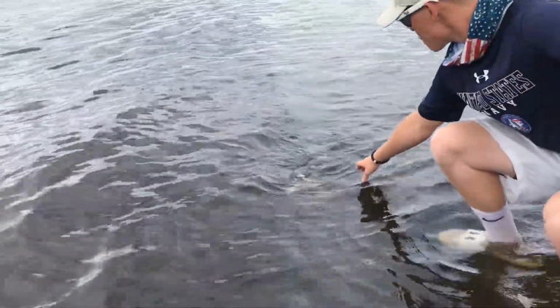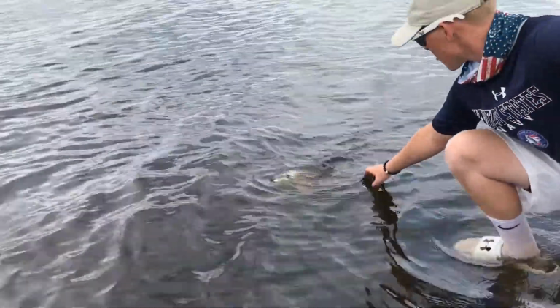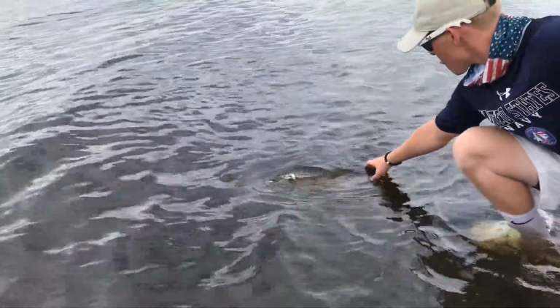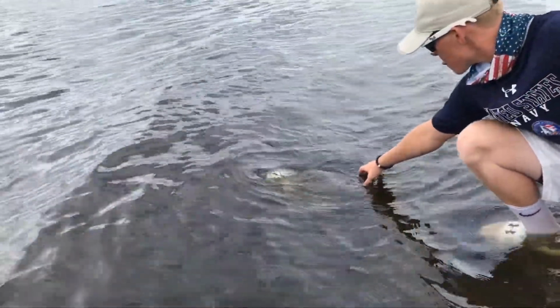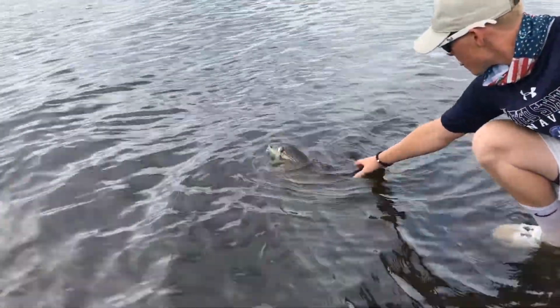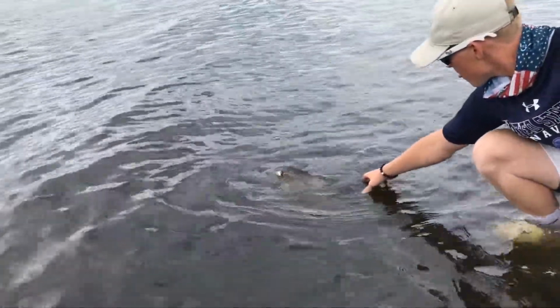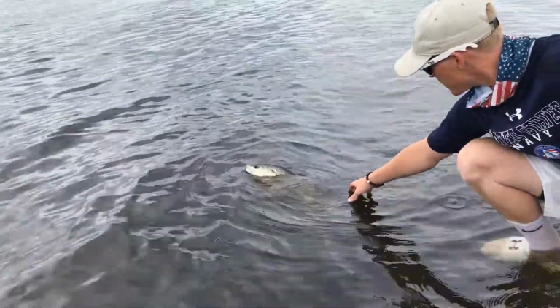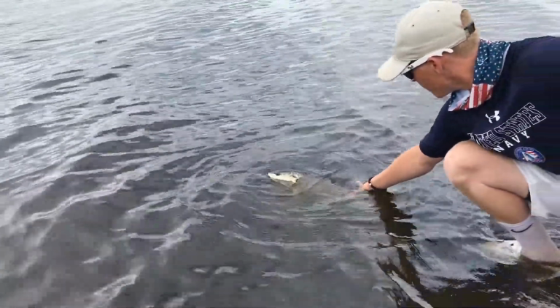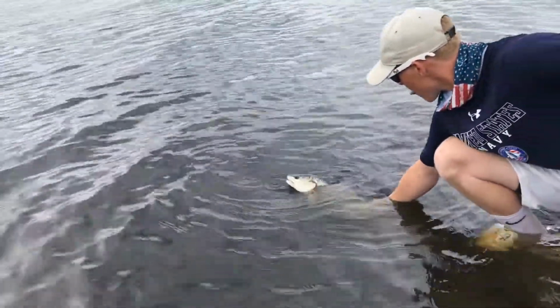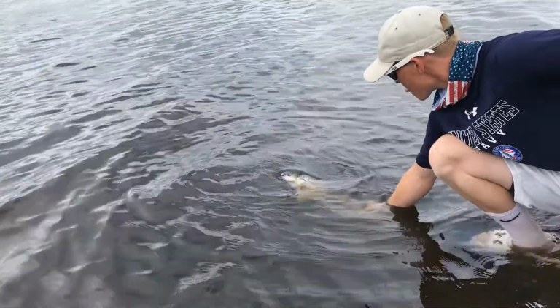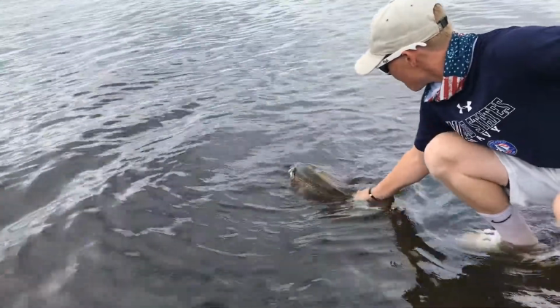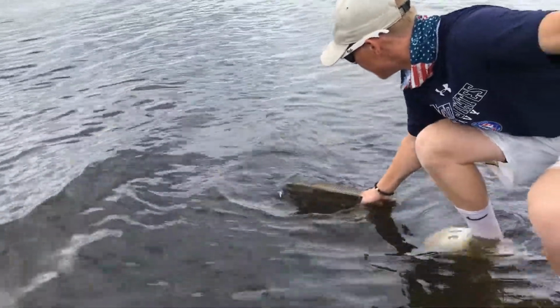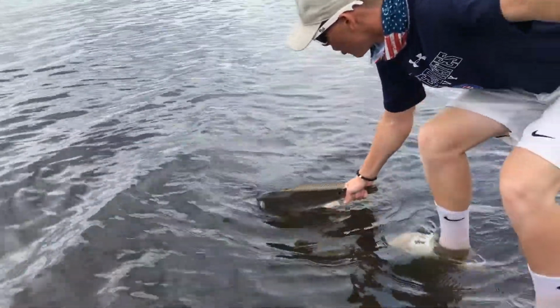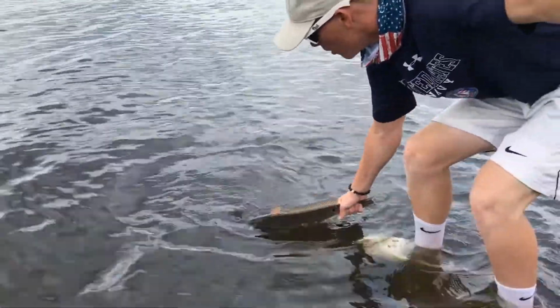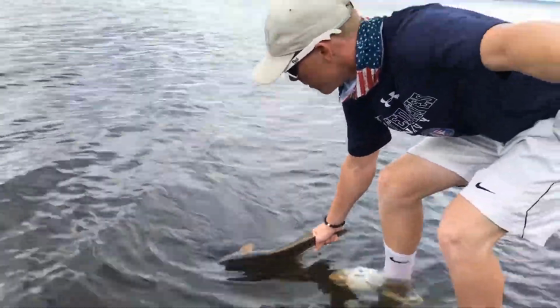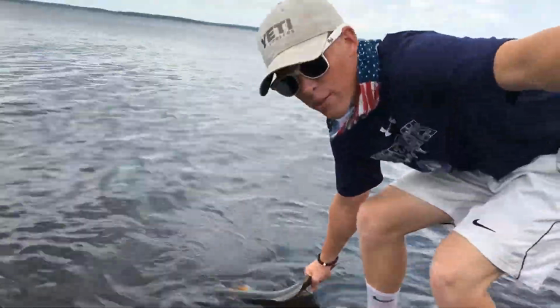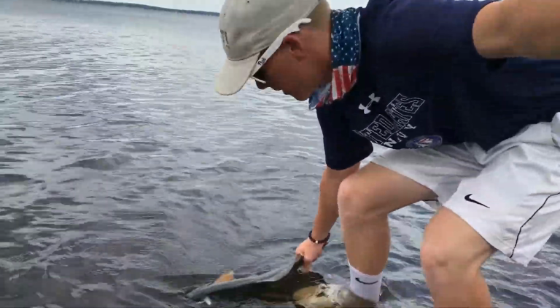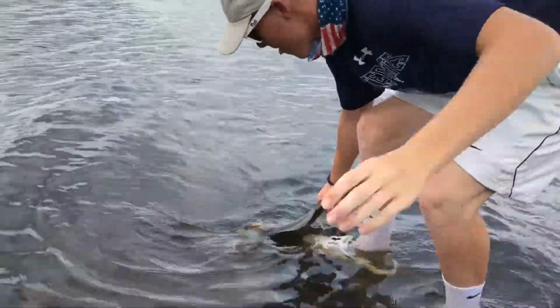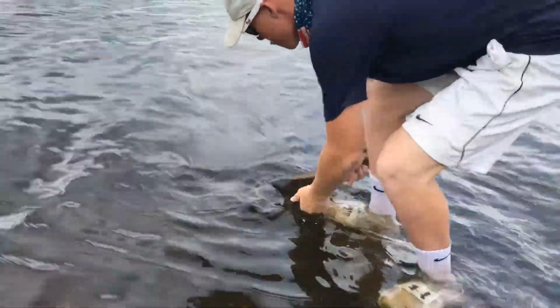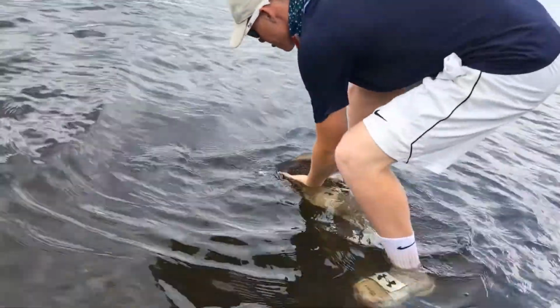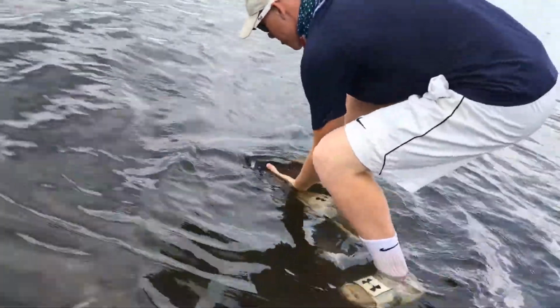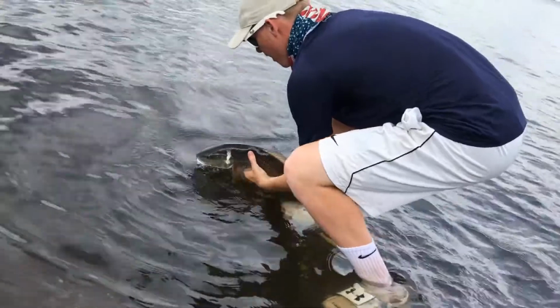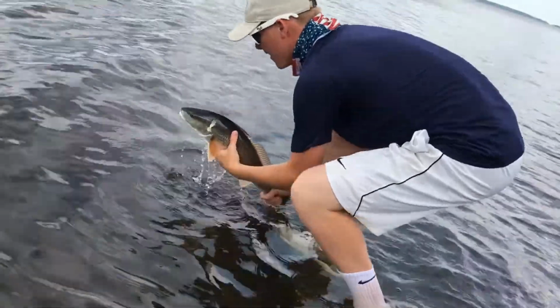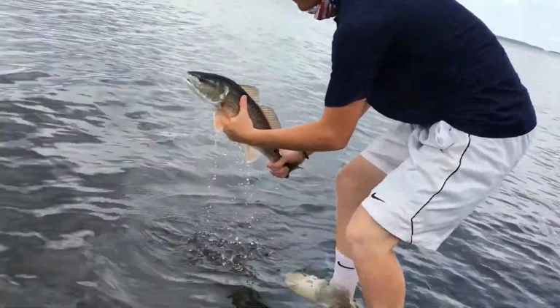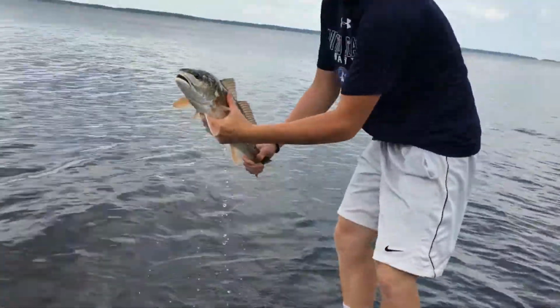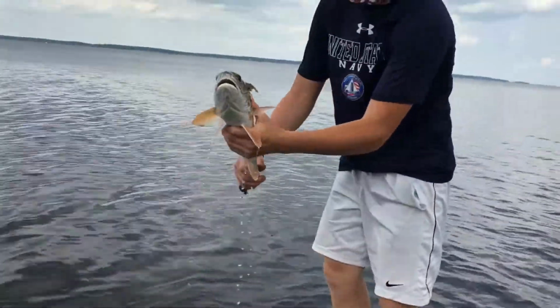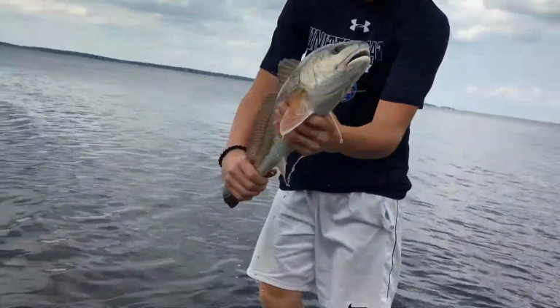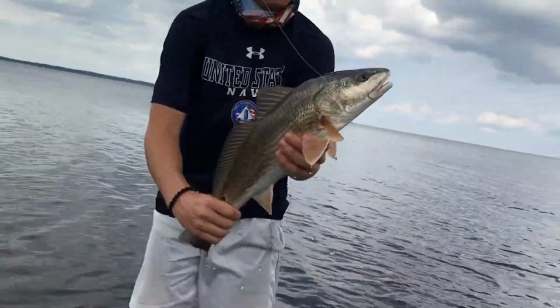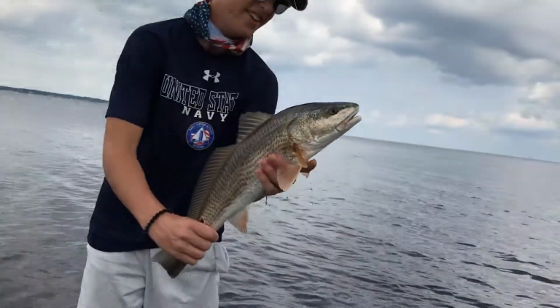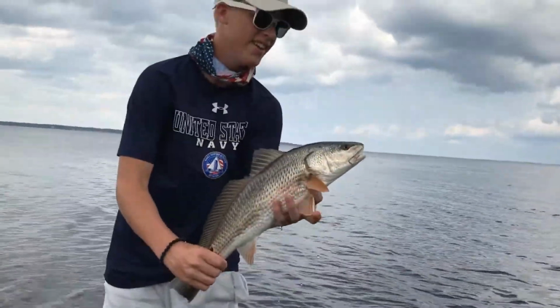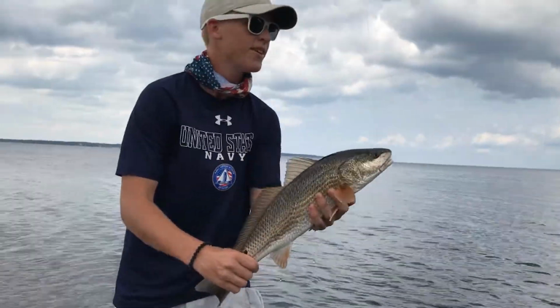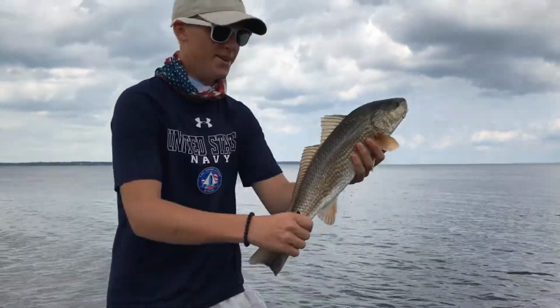Grab him by the gill. No, the tail. Hold my pole, hold my pole. Nice pole. There we go. We got him.